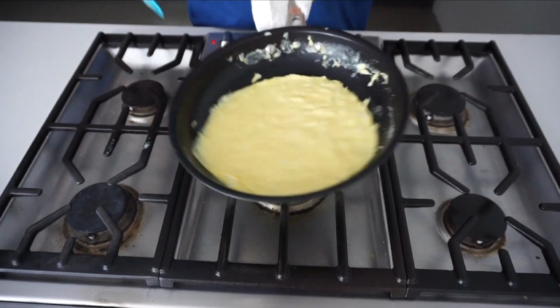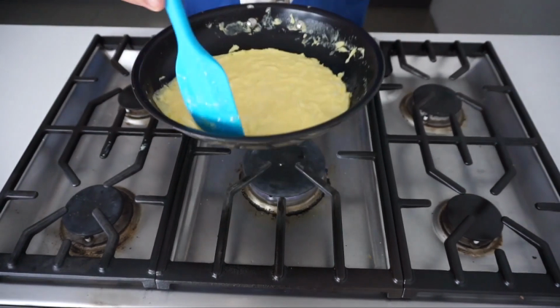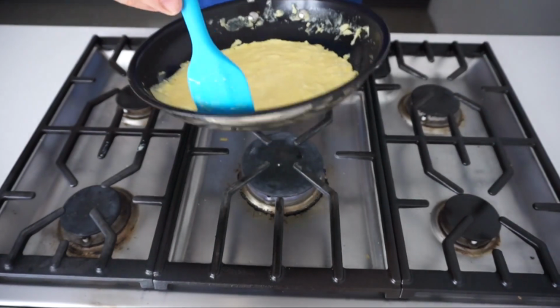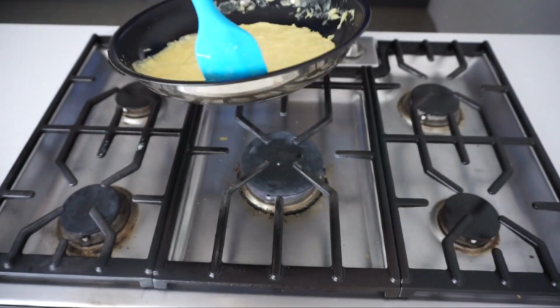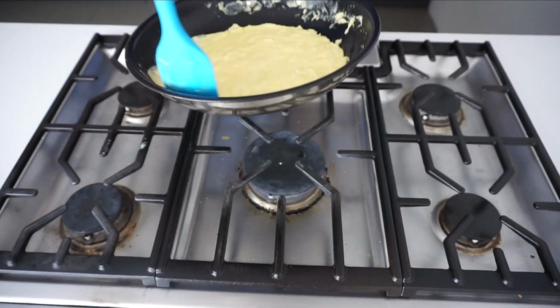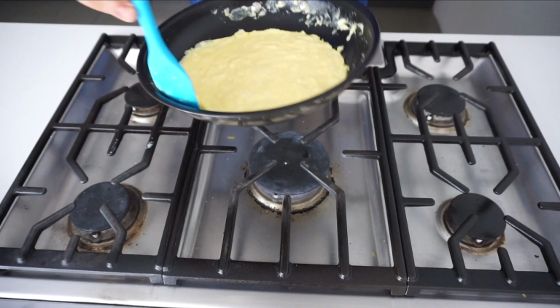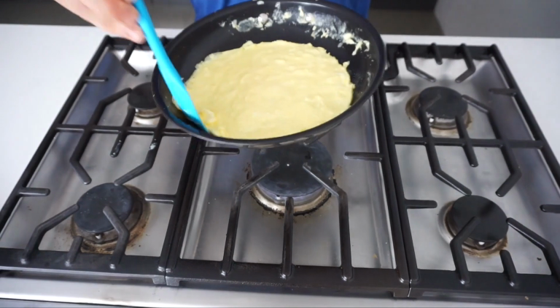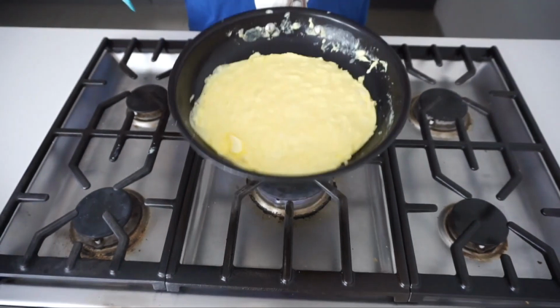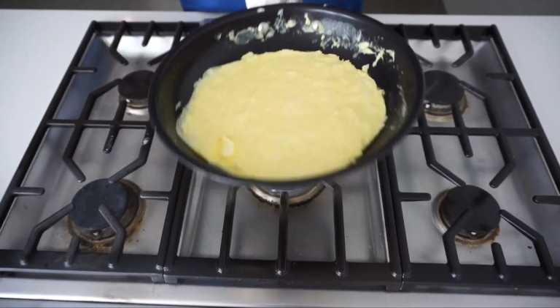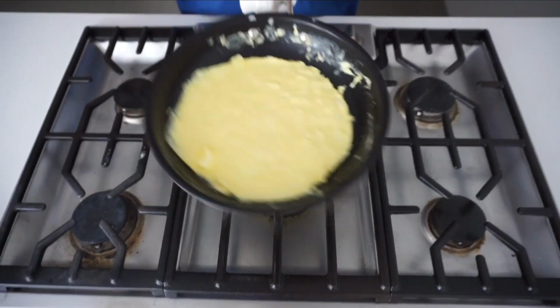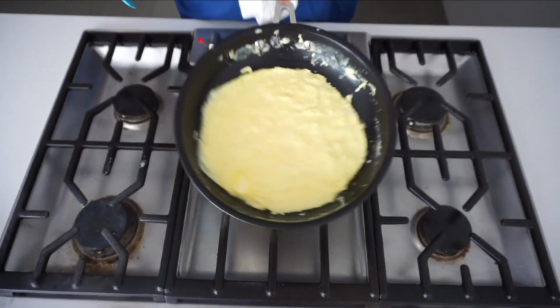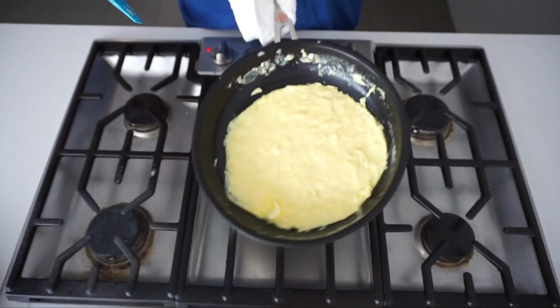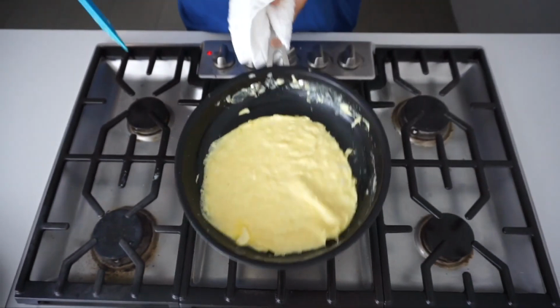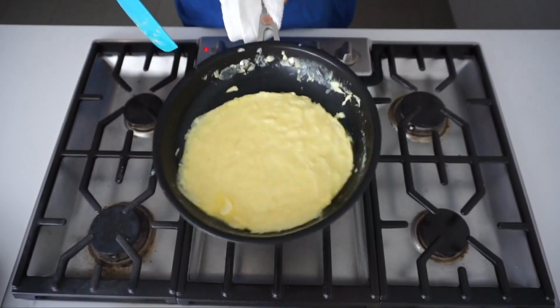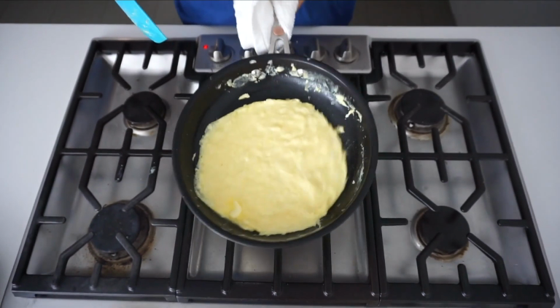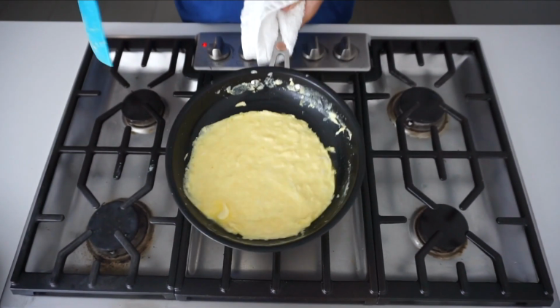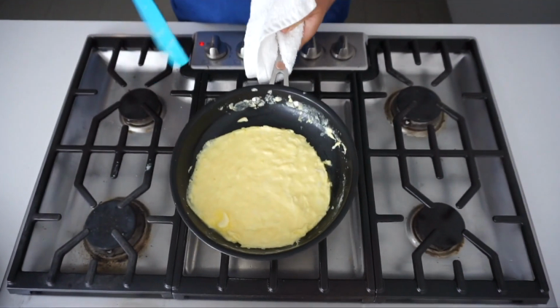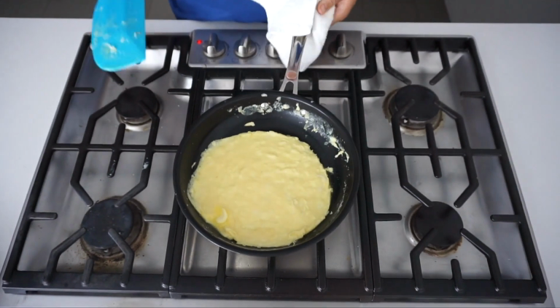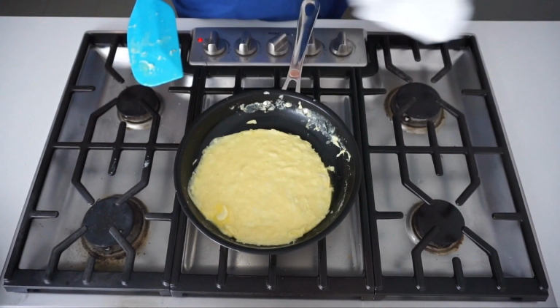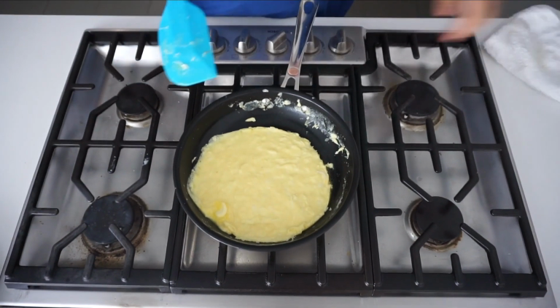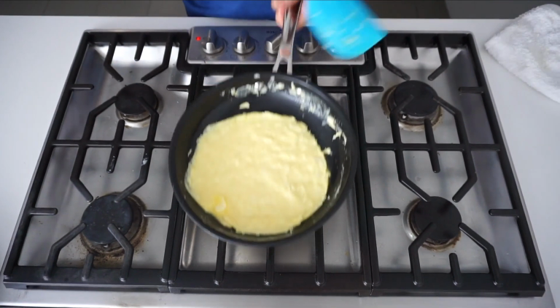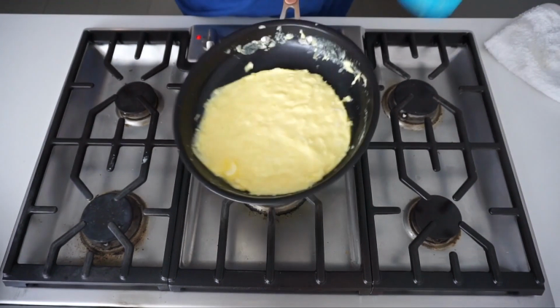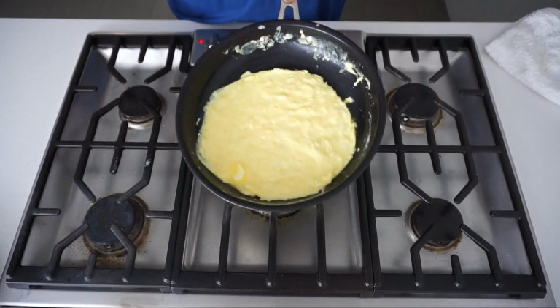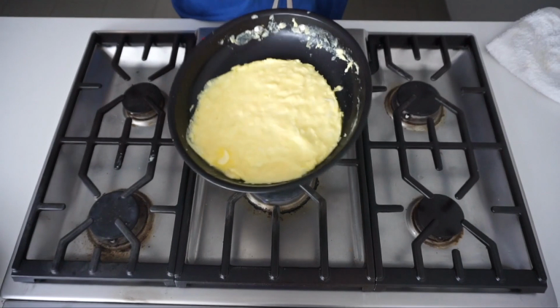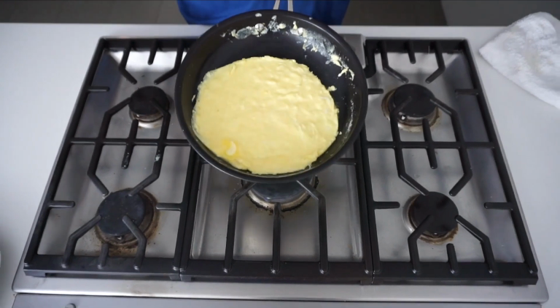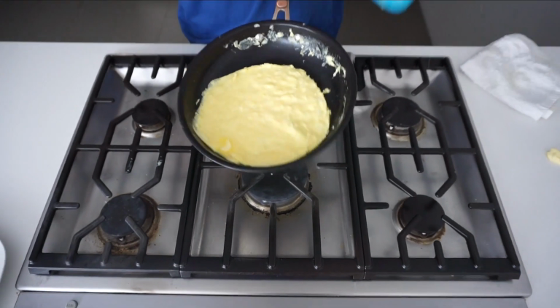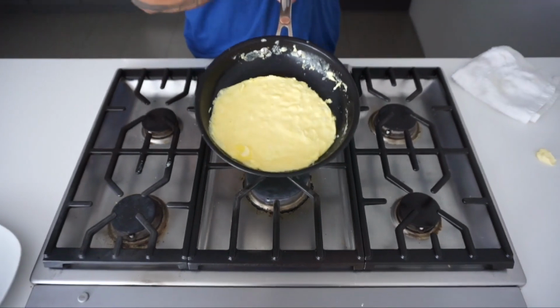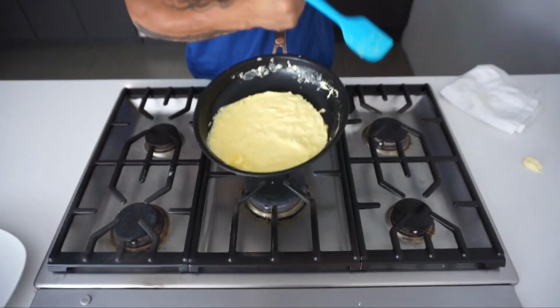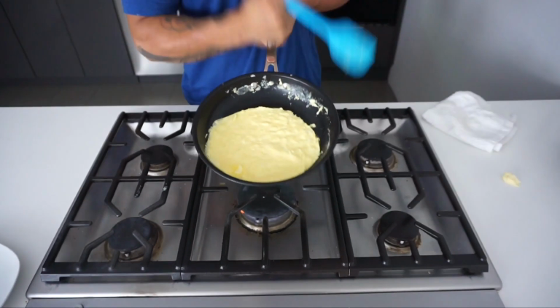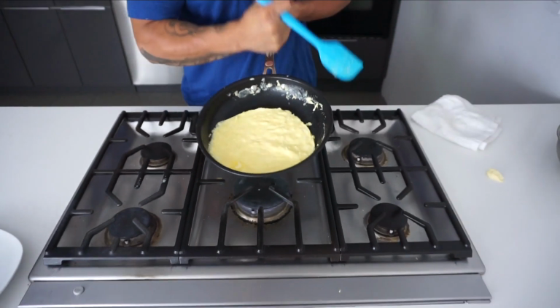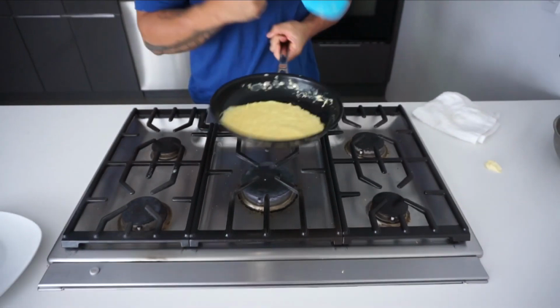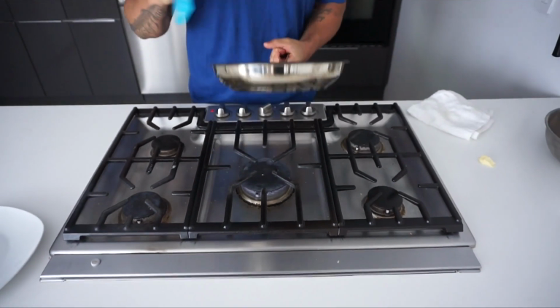So what you want to do is get this omelet to wiggle a little bit. You see how I'm able to wiggle it? There are two options you can do — you can either hit the pan like this until it comes down.